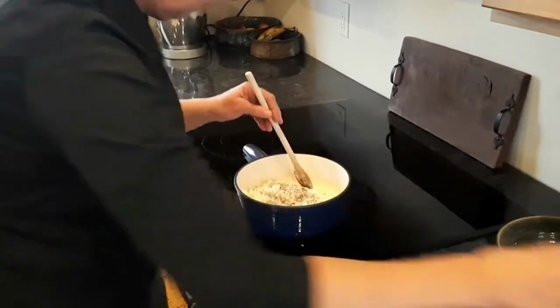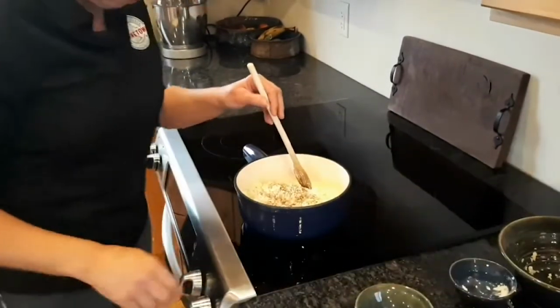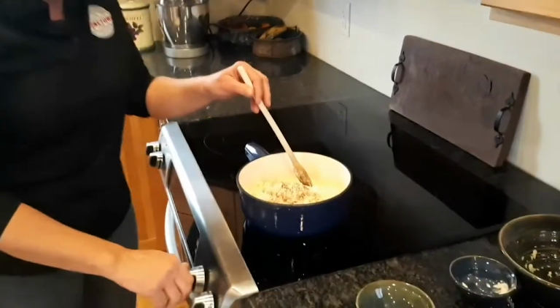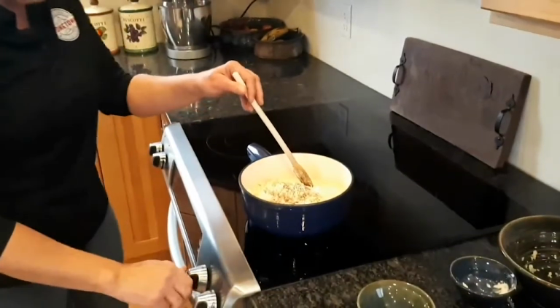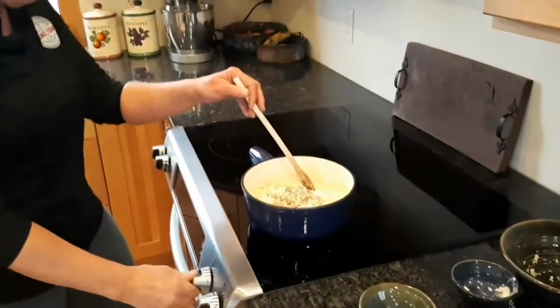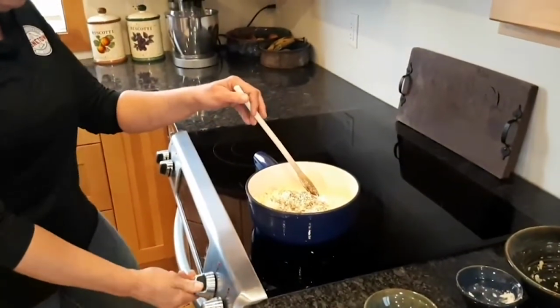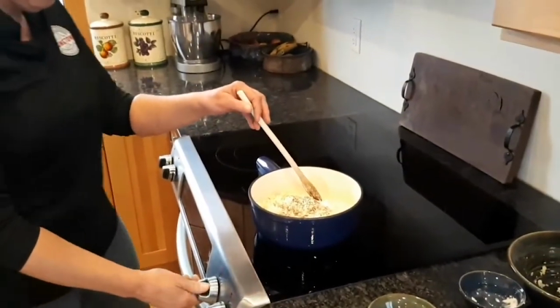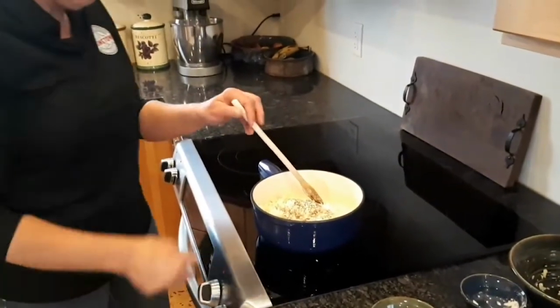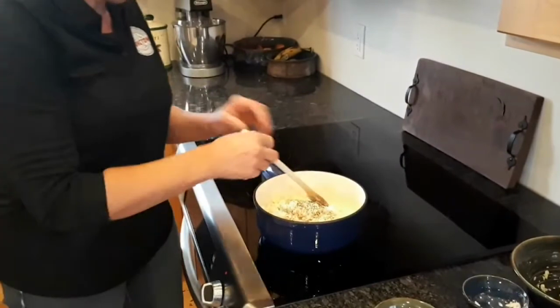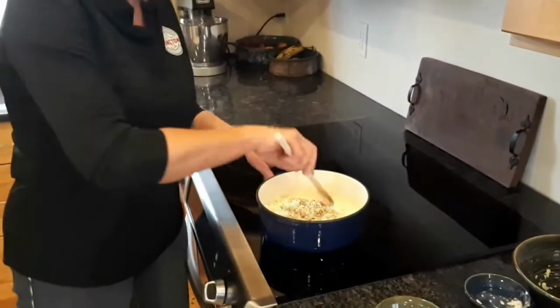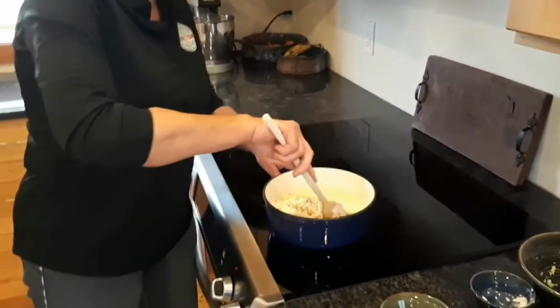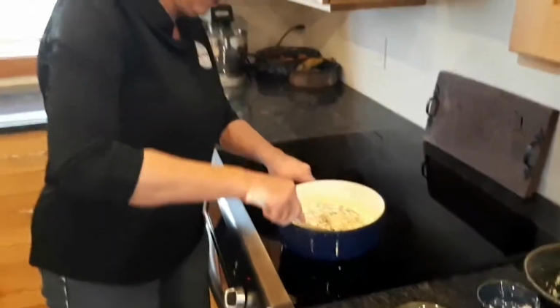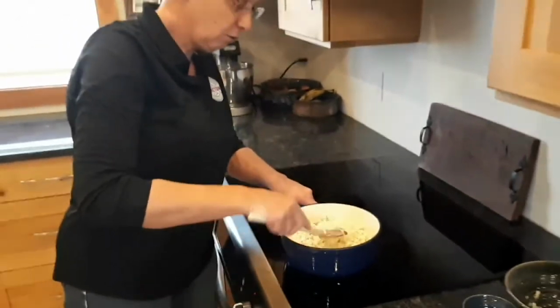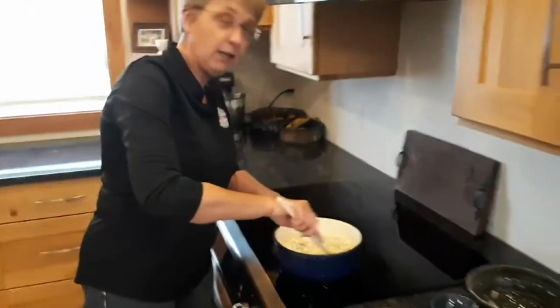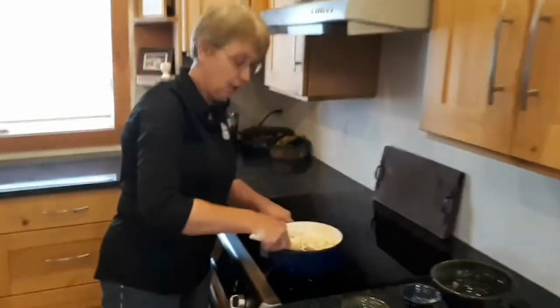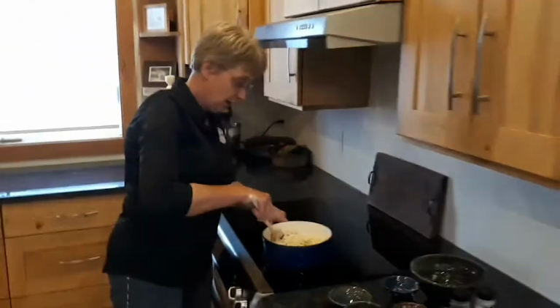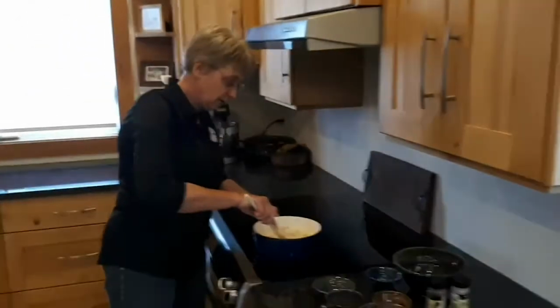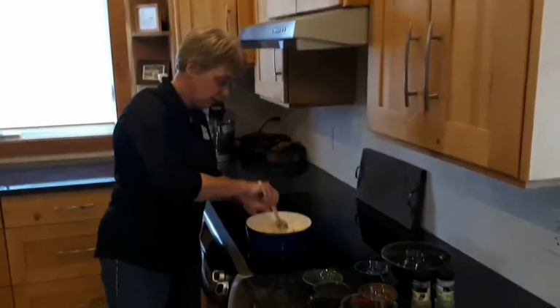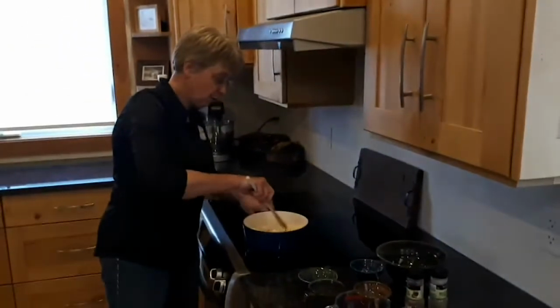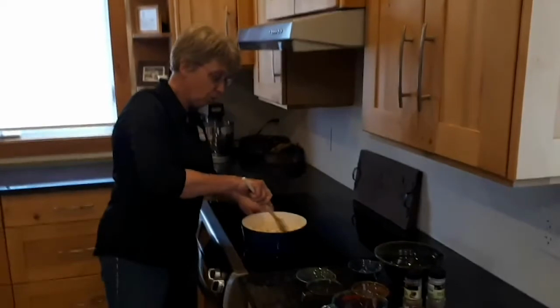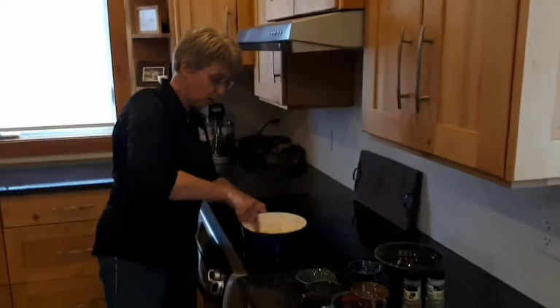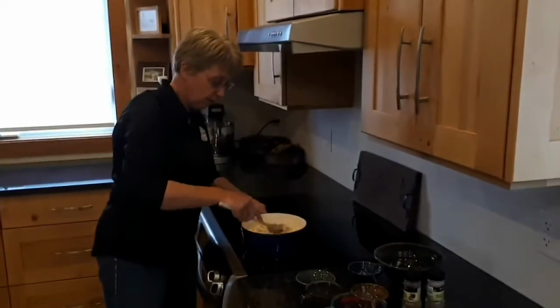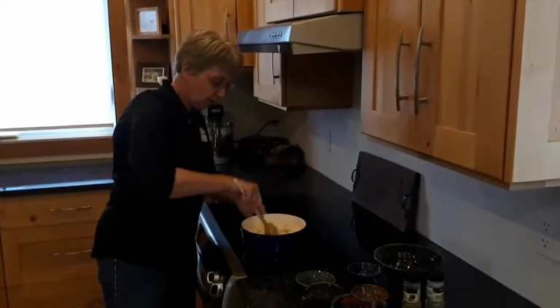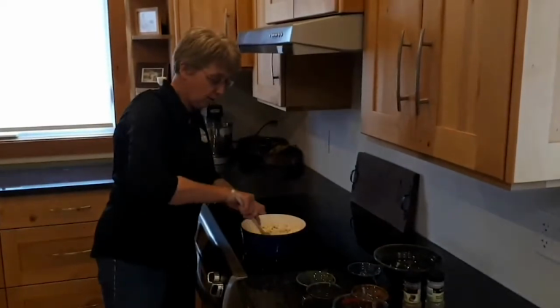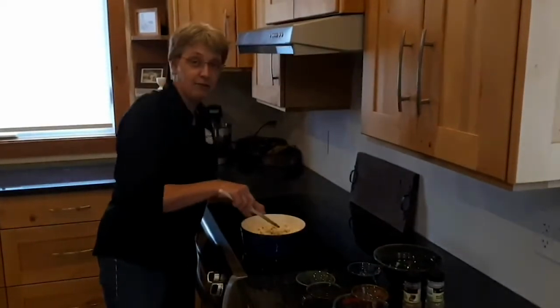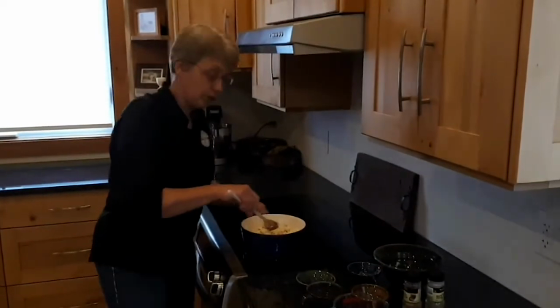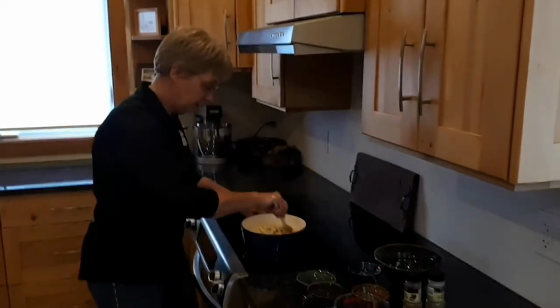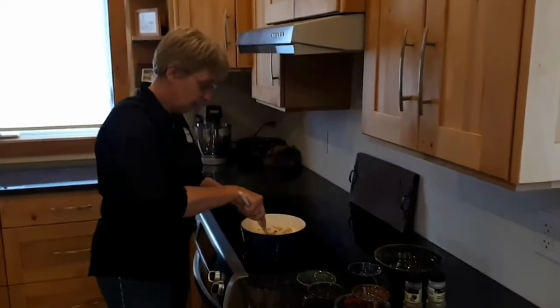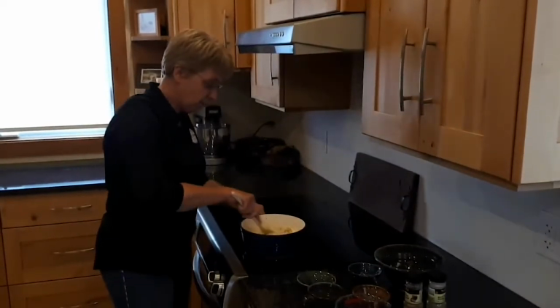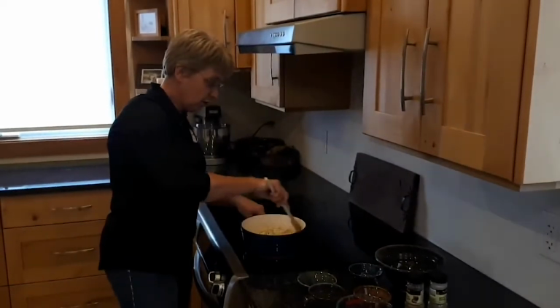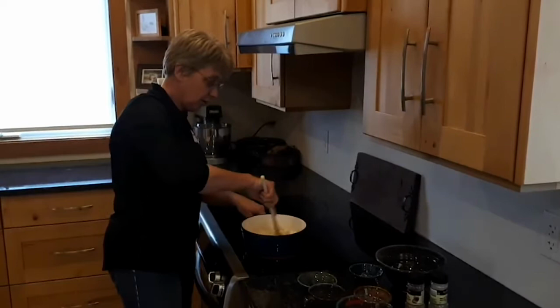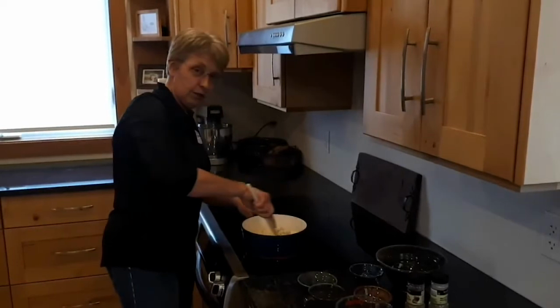Now you can start heating it up a little more than medium heat. You shouldn't heat it too quickly and never go too hot because the fat will separate. It's important to stir all the time.